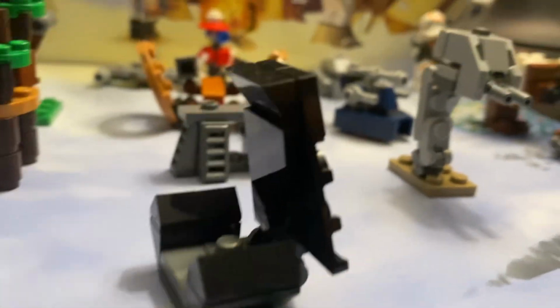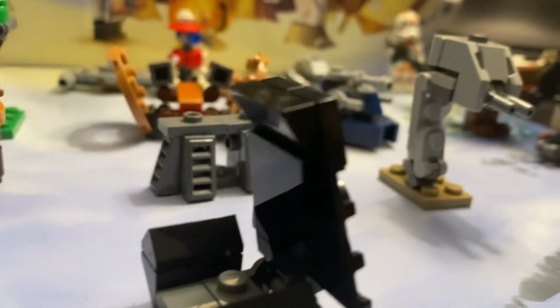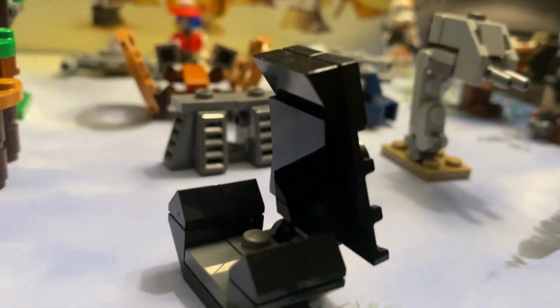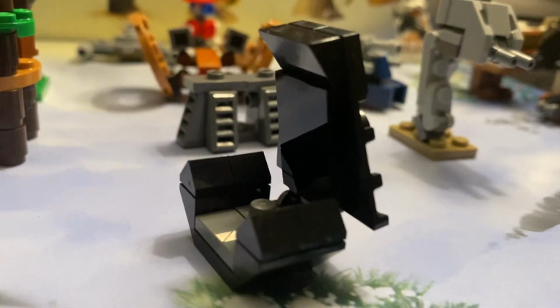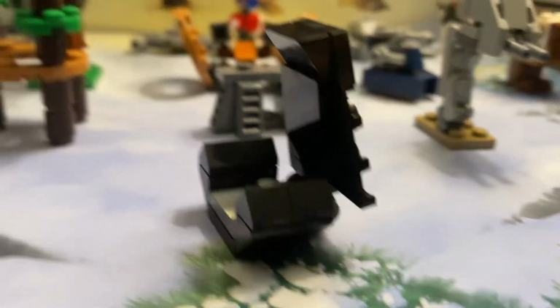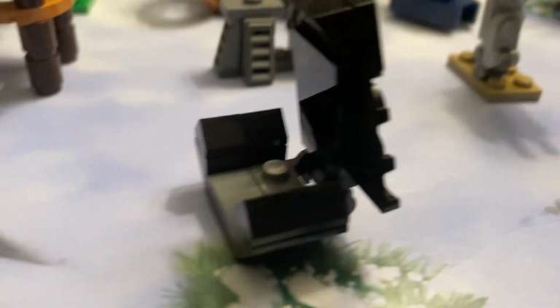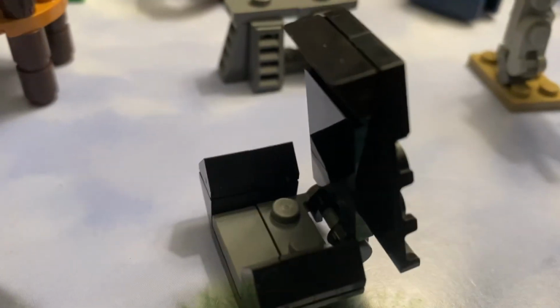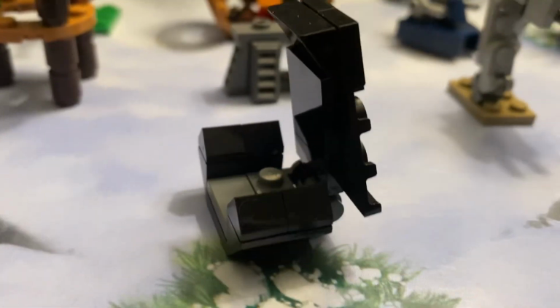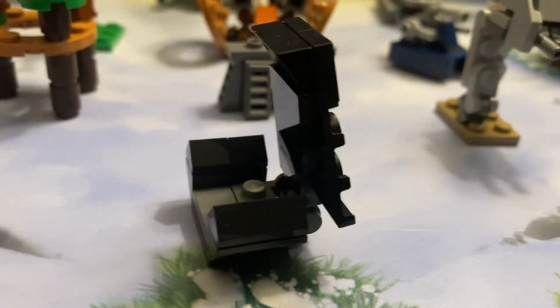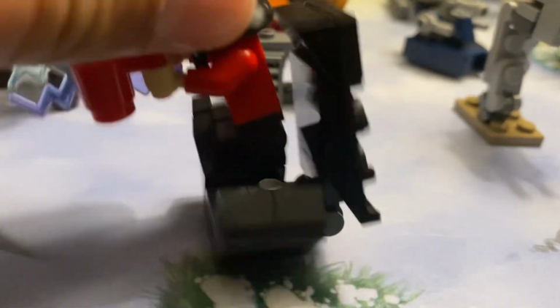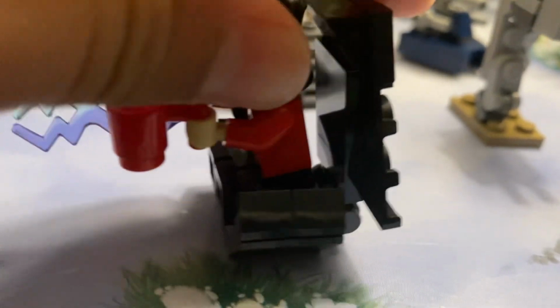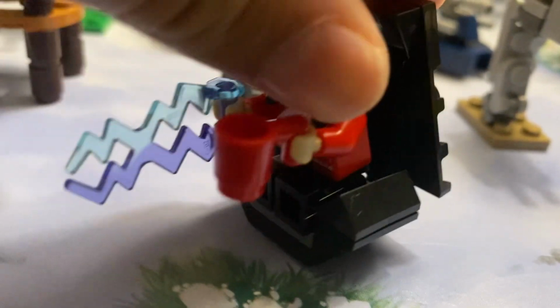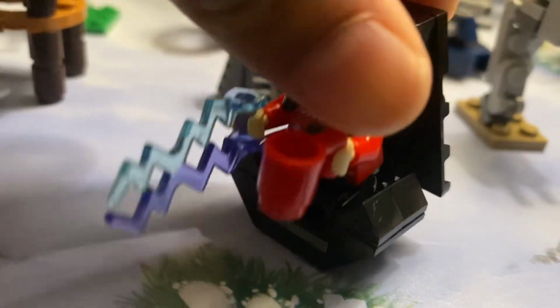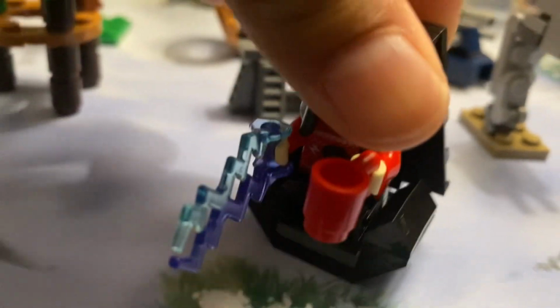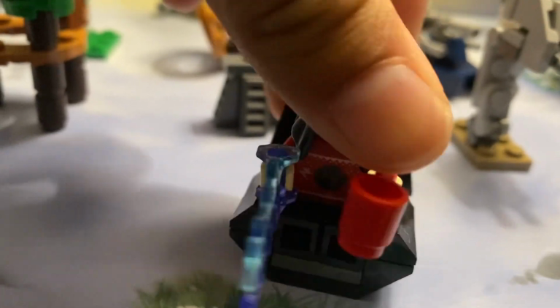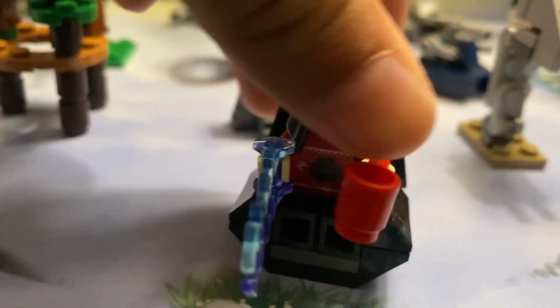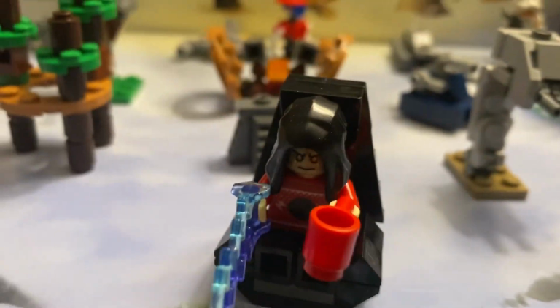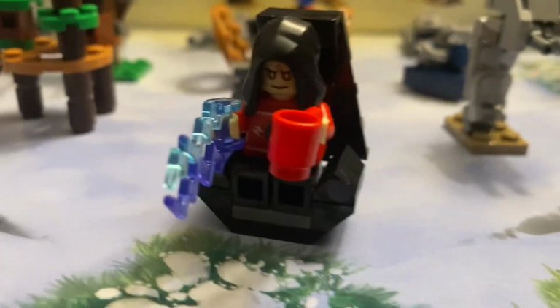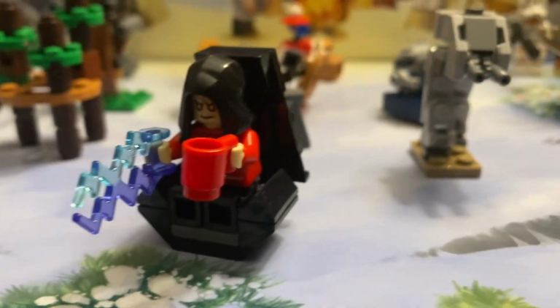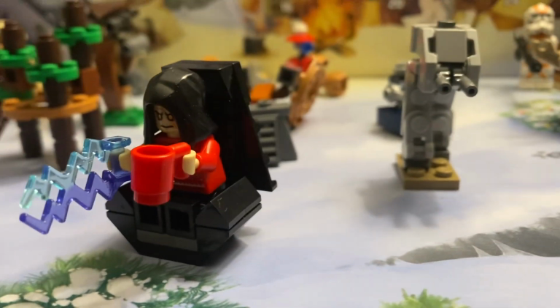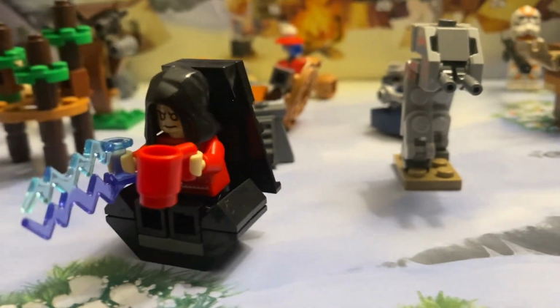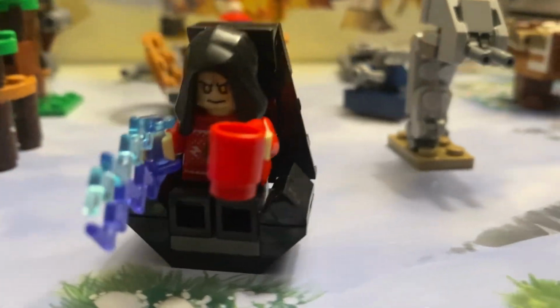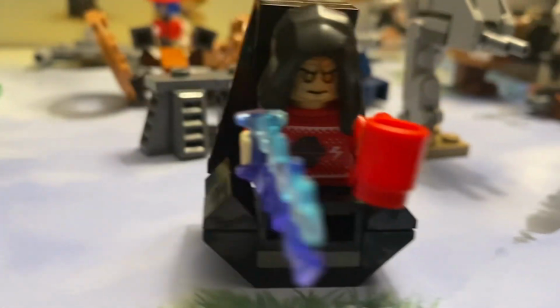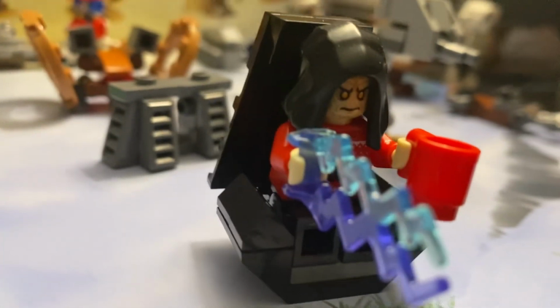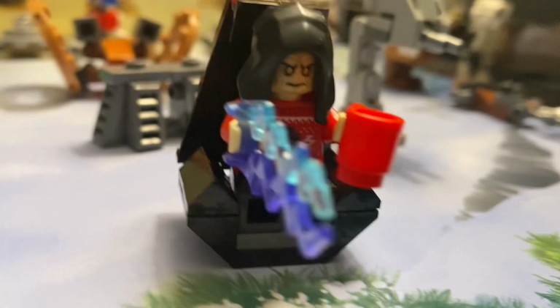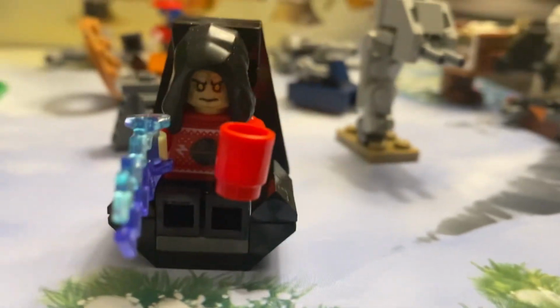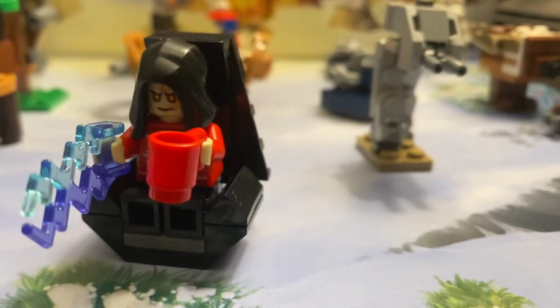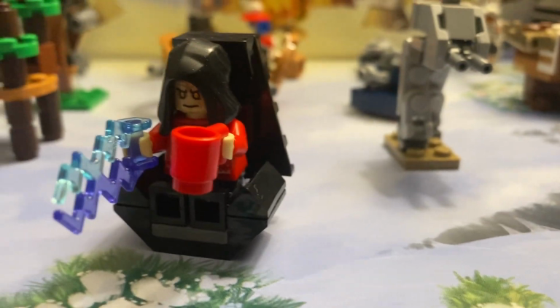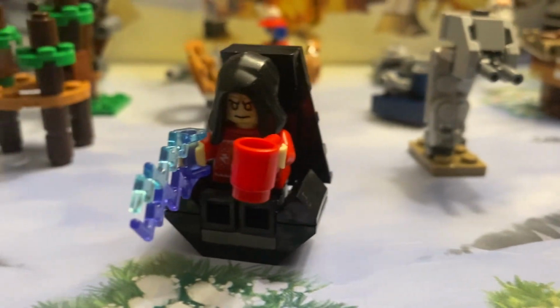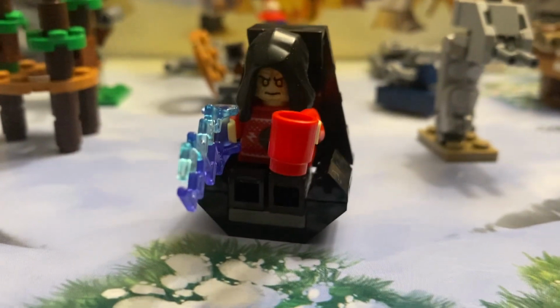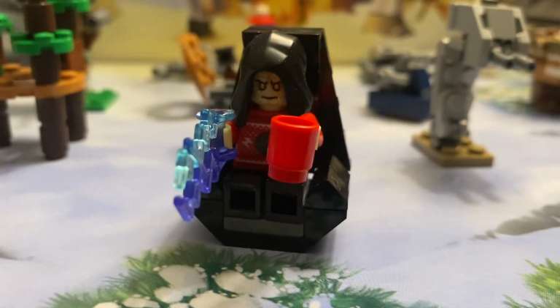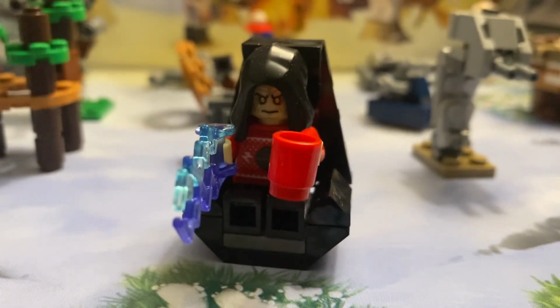It's all black all around, and with those little two studs there, you can actually set your Emperor there. There we go. And there's the Emperor sitting down, and he looks pretty menacing. Honestly, it's still Christmas season, but he's still the Emperor.